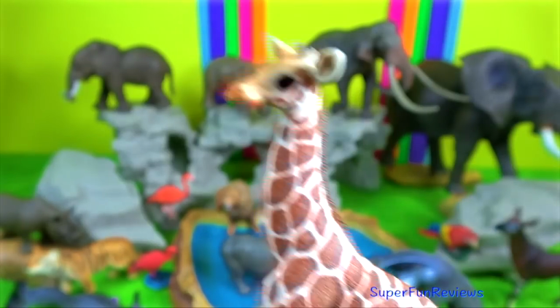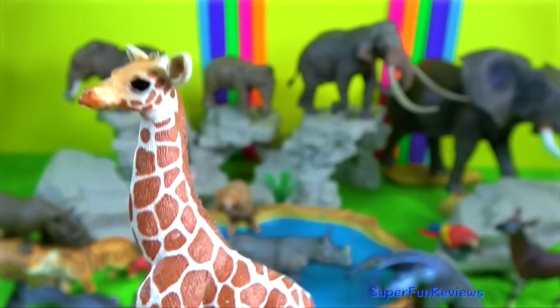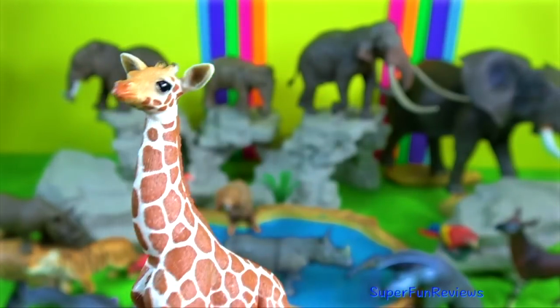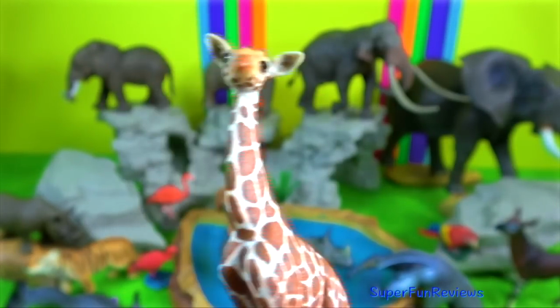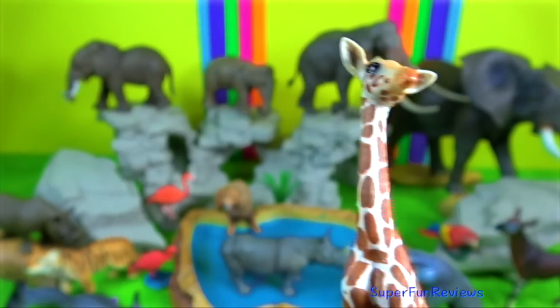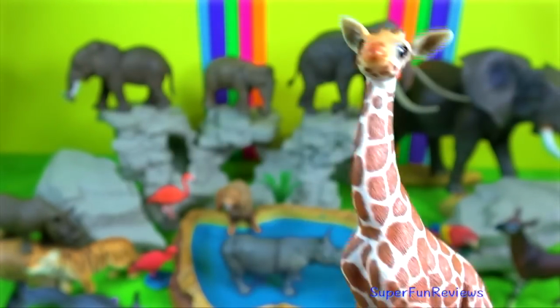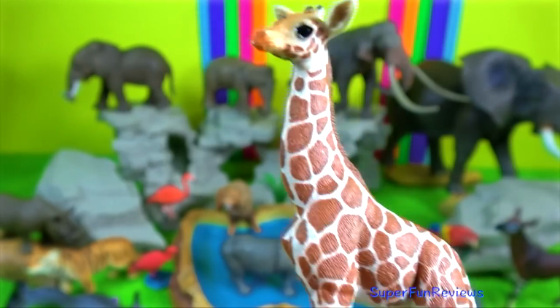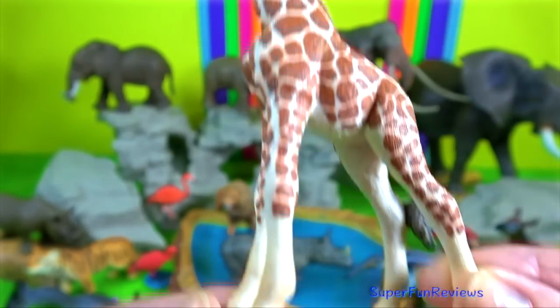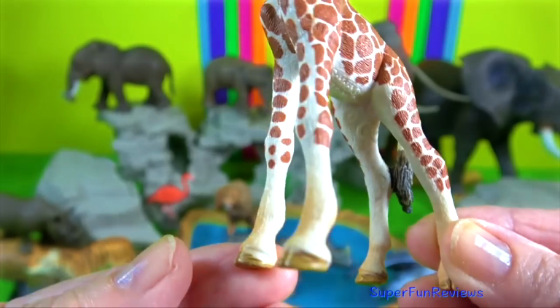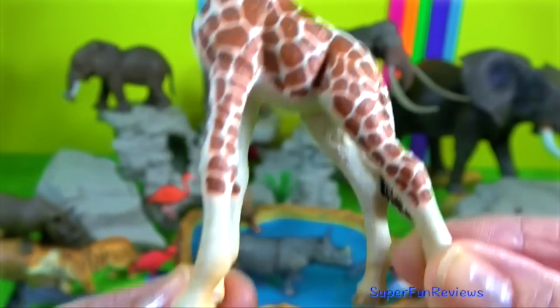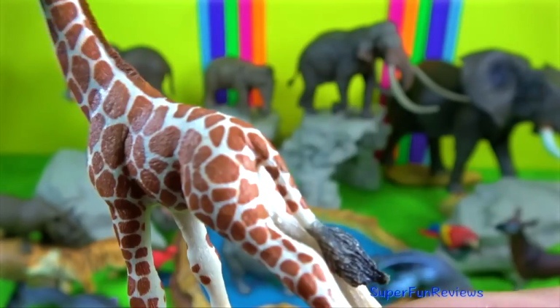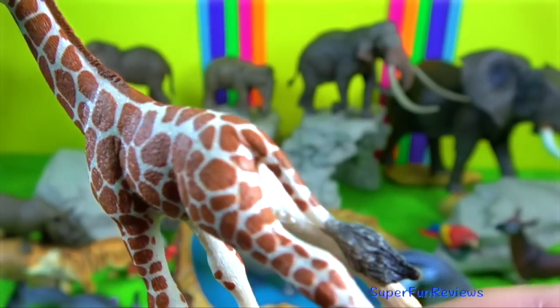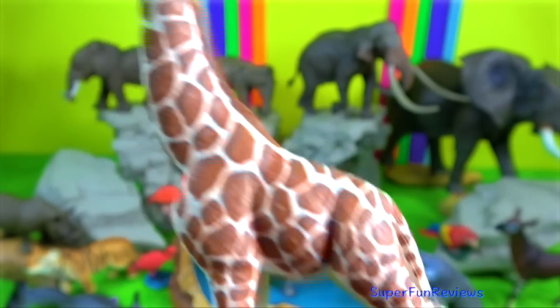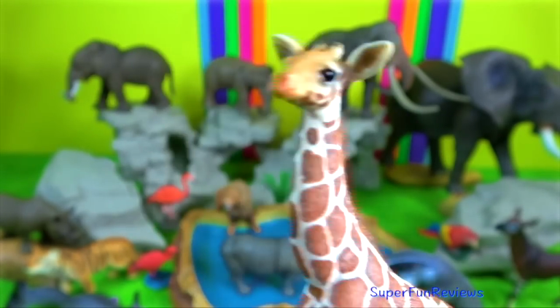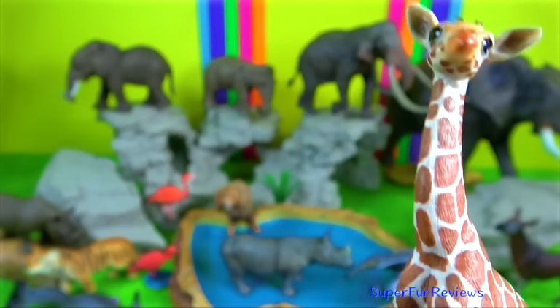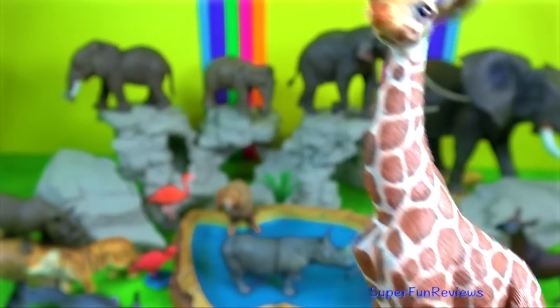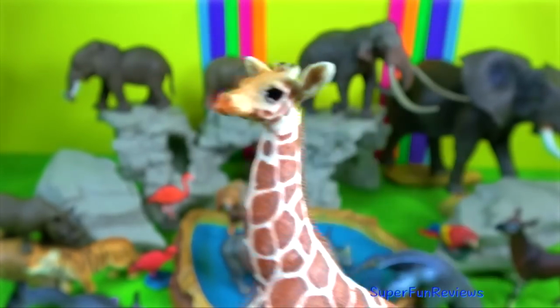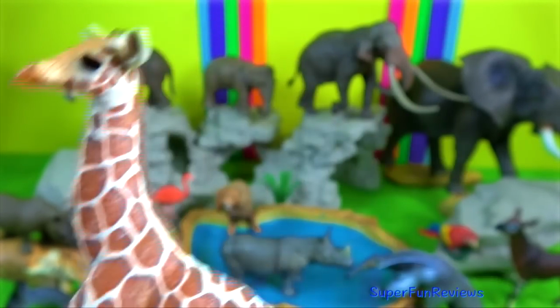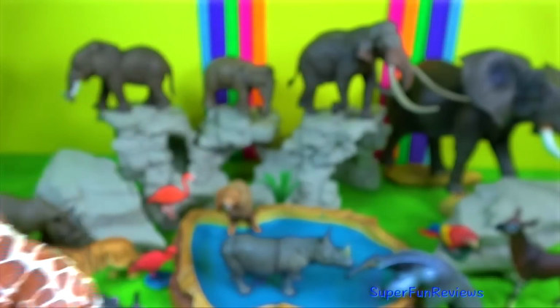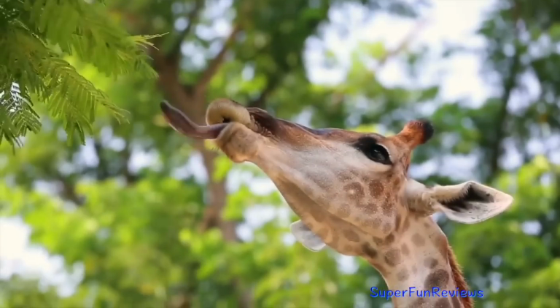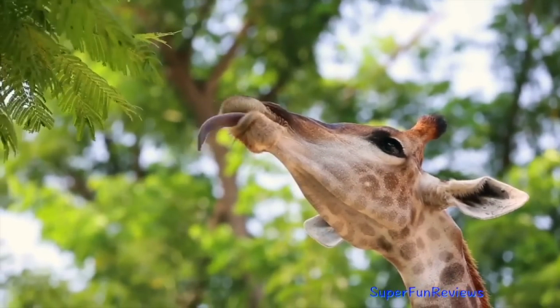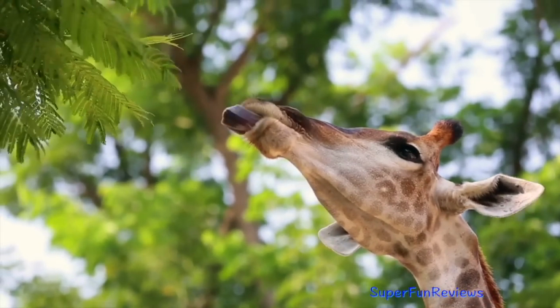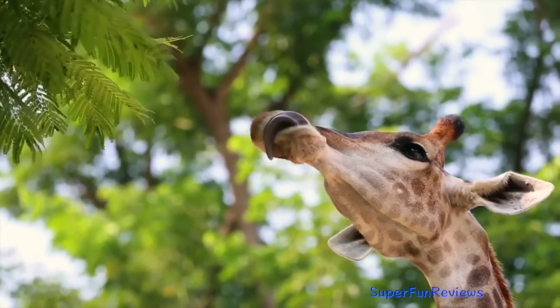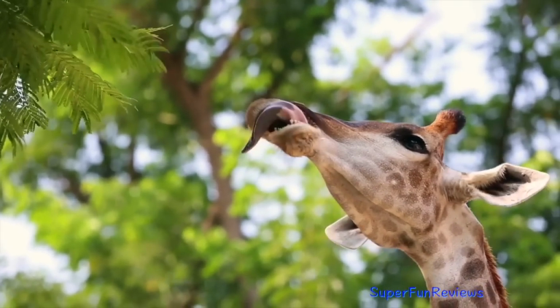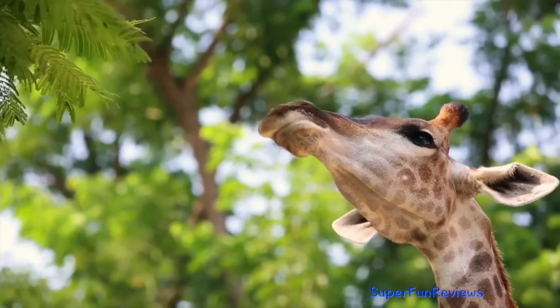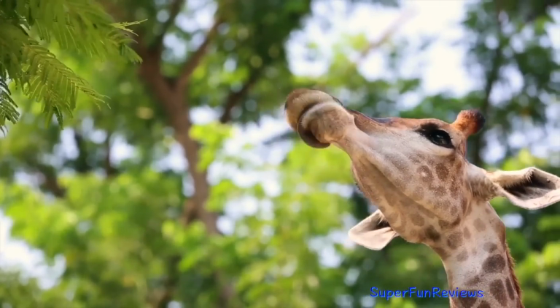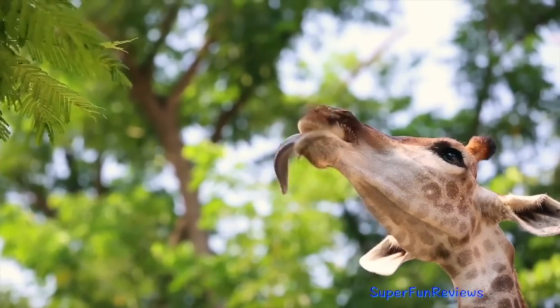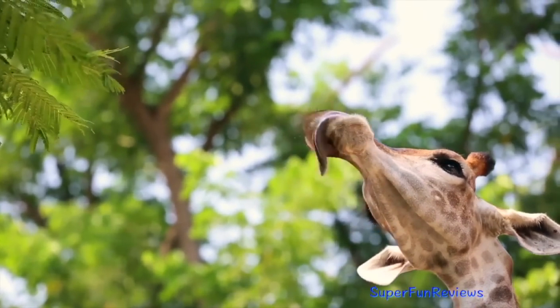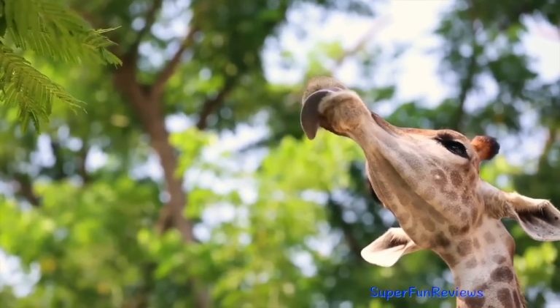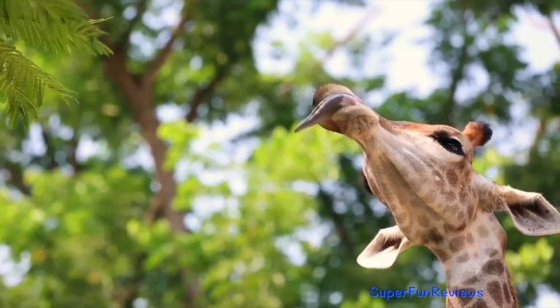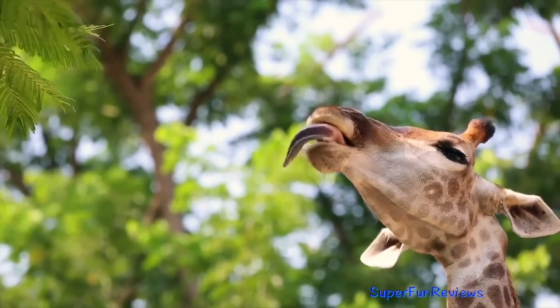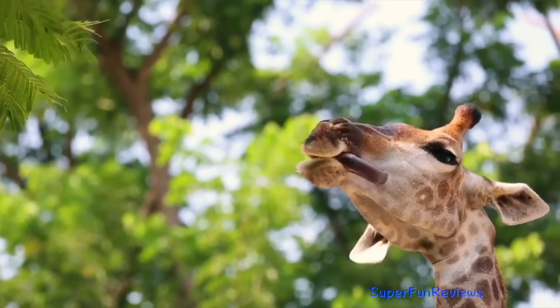Giraffe Calf. It is already up to 2 meters in height when it is born. The ossicones, which have lain flat while it was in the womb, become erect within a few days.